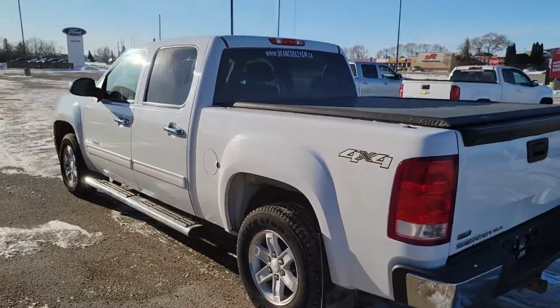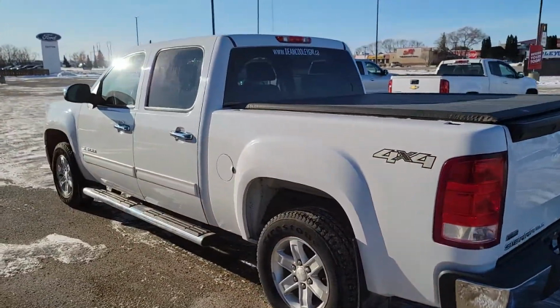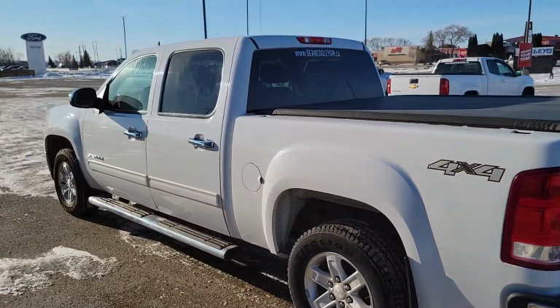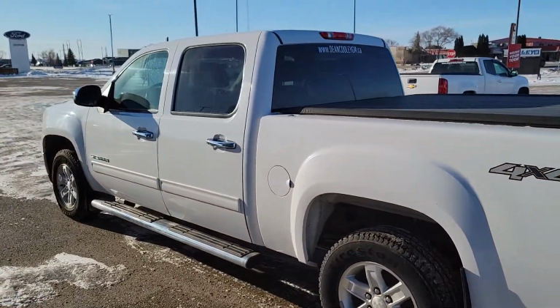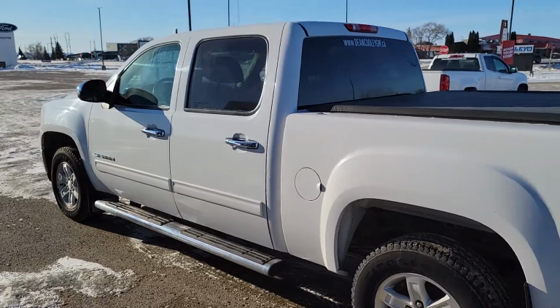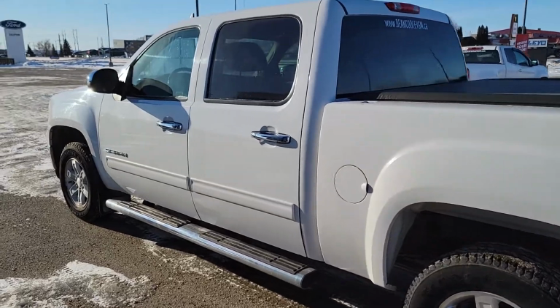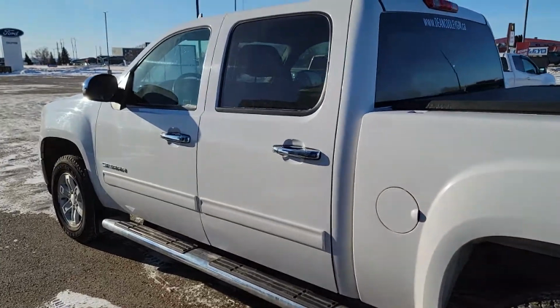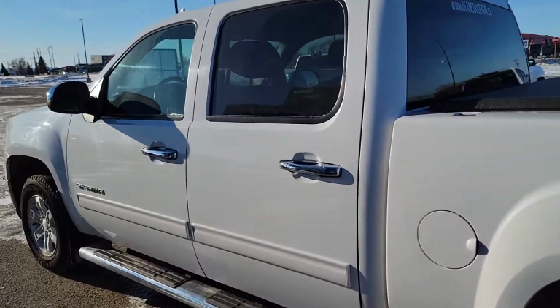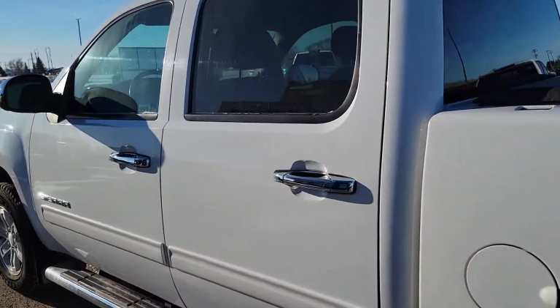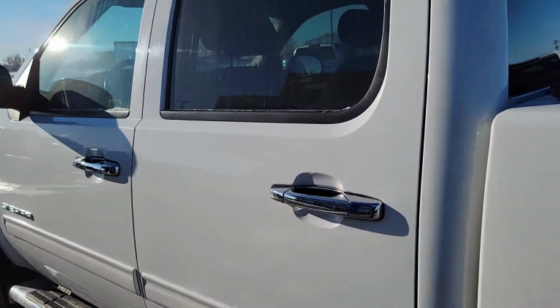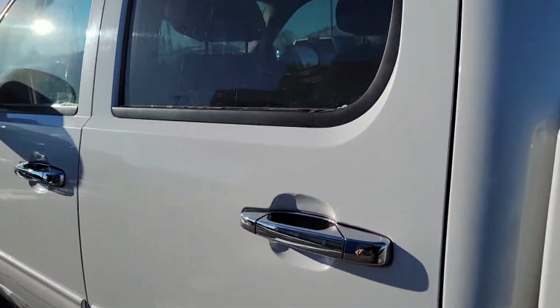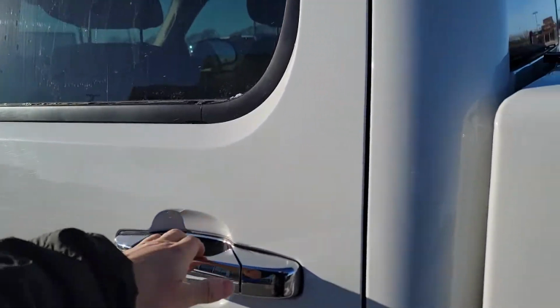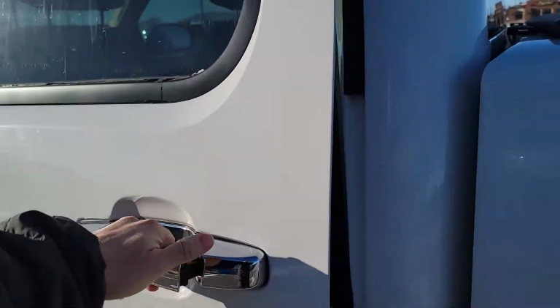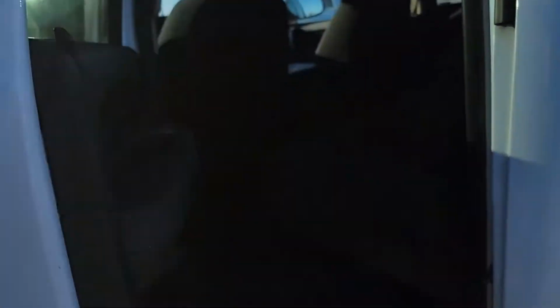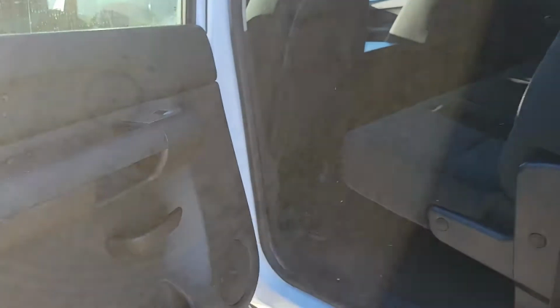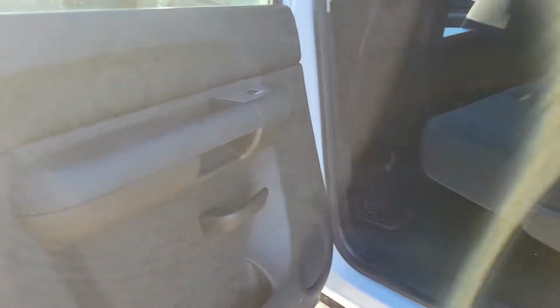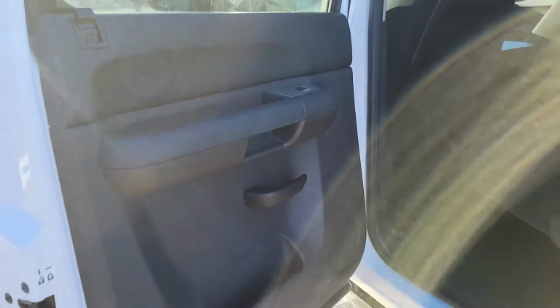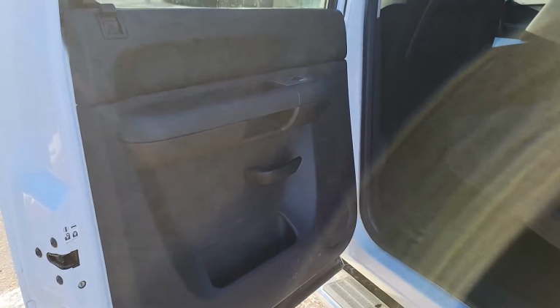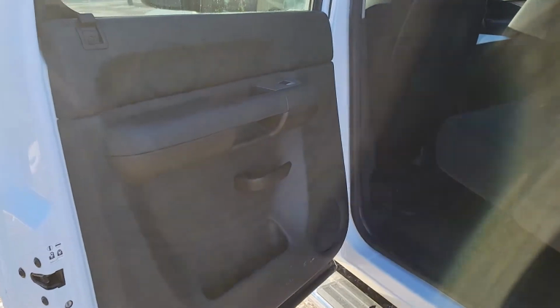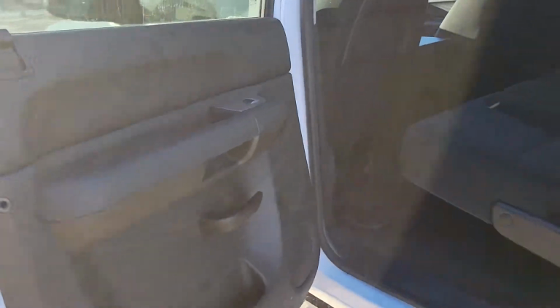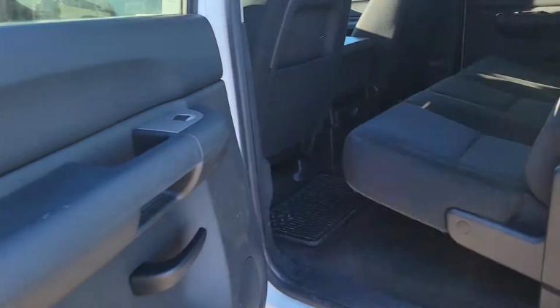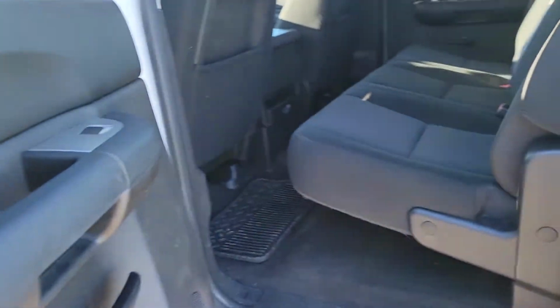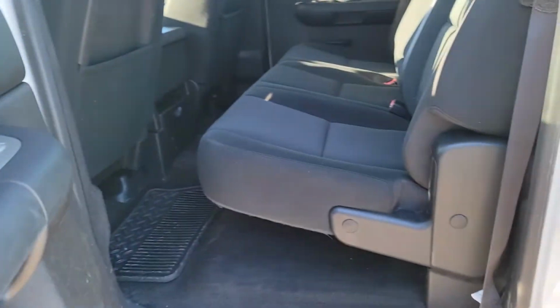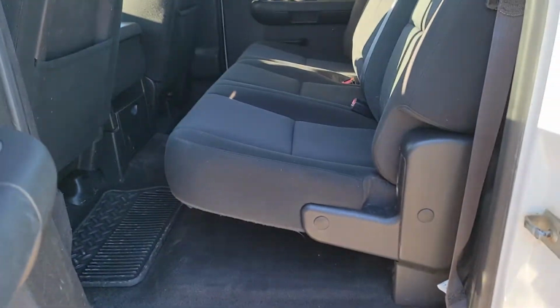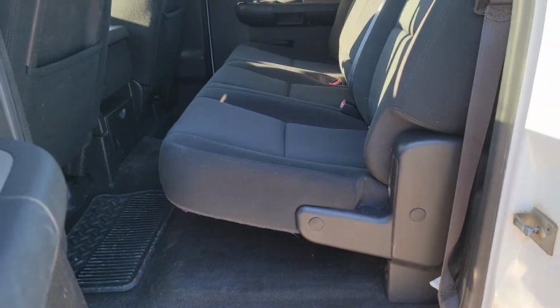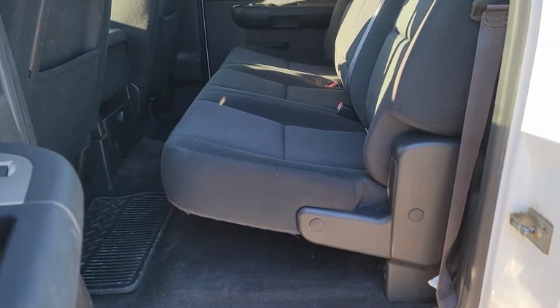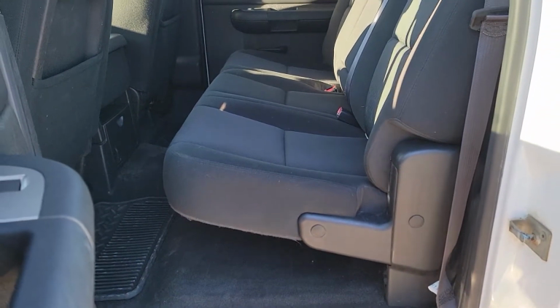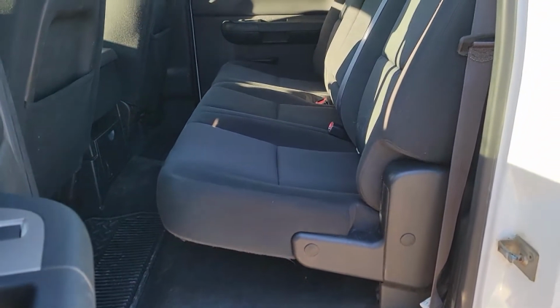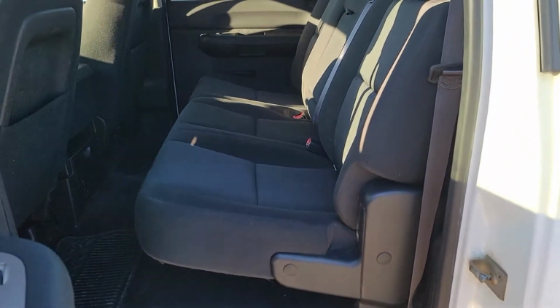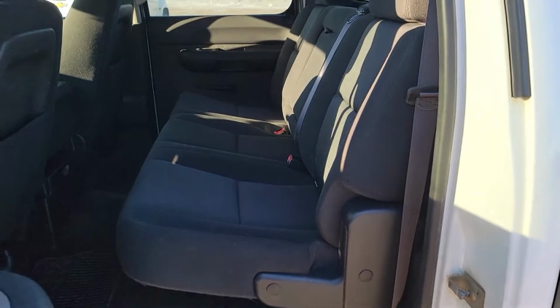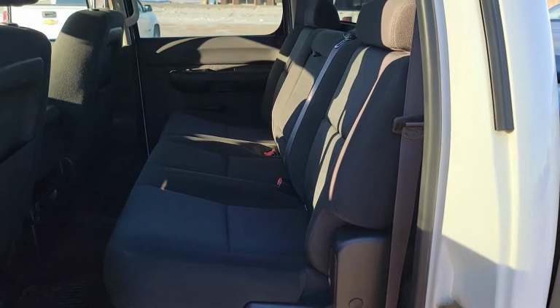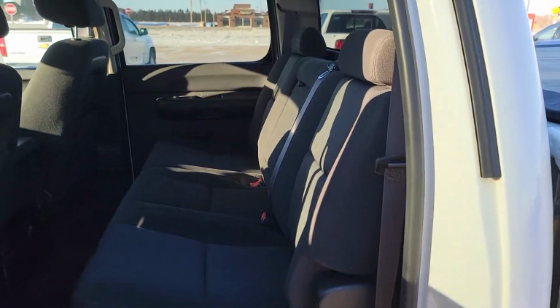It's got the cooling to tow just over 9,000 pounds with this truck. The SLE trim level is kind of that mid-level, so you get nice features like remote start and power driver seat. It's a crew cab, so you've got all that extra space in the back seat.